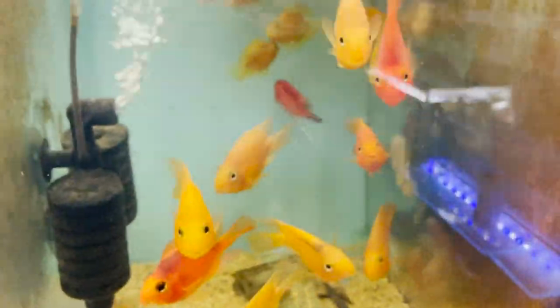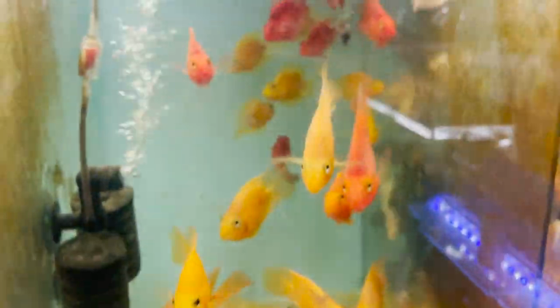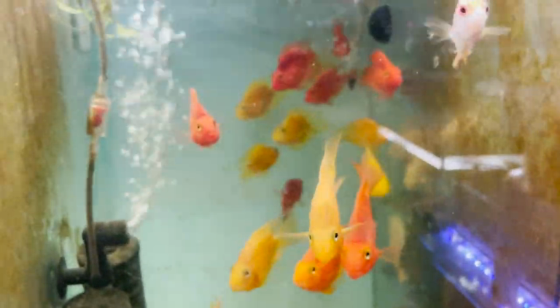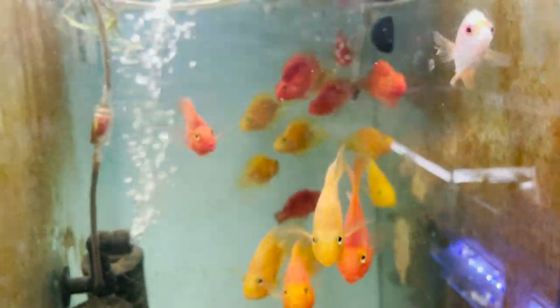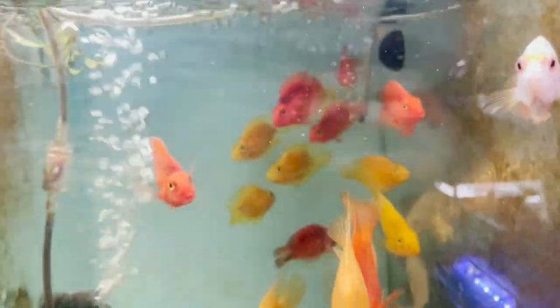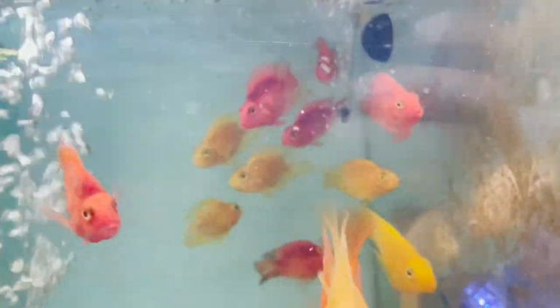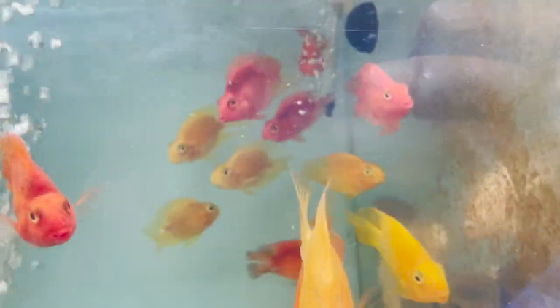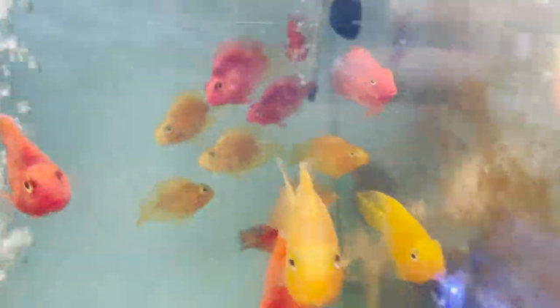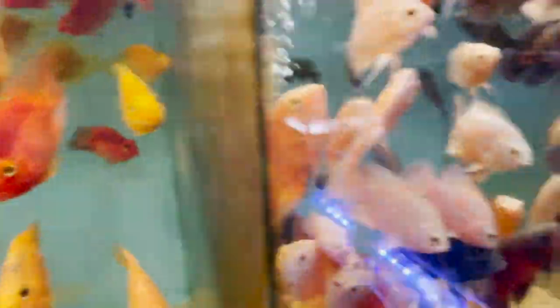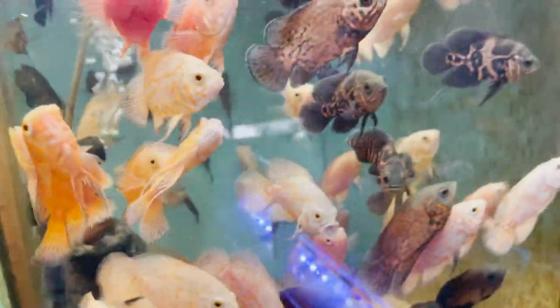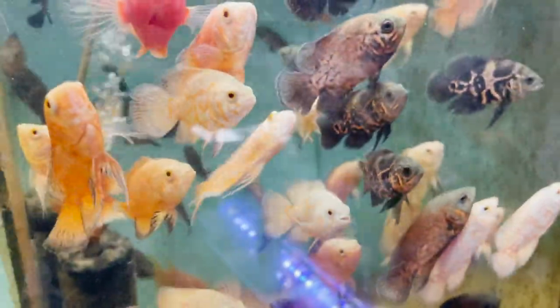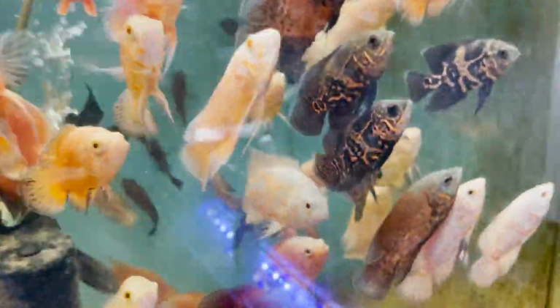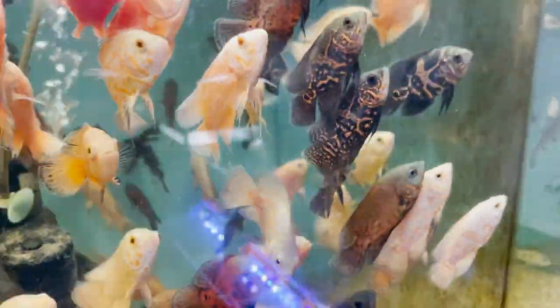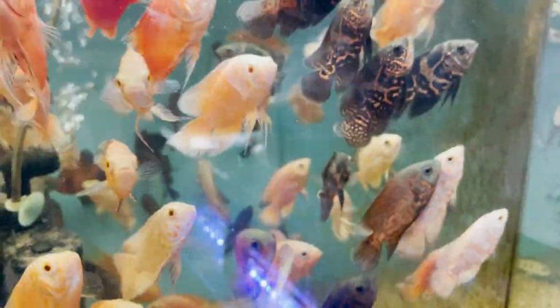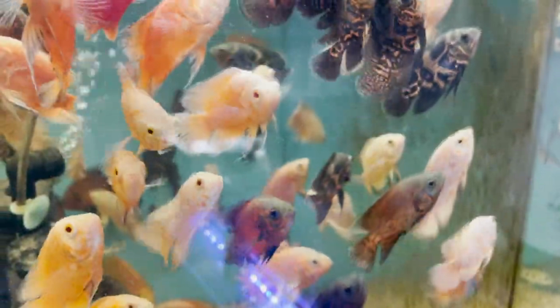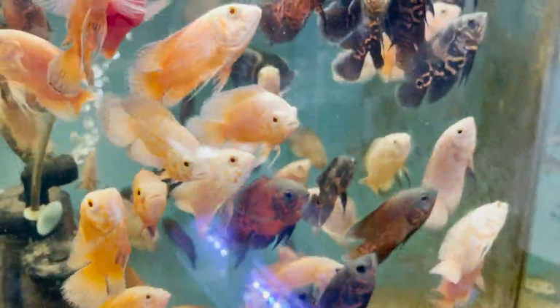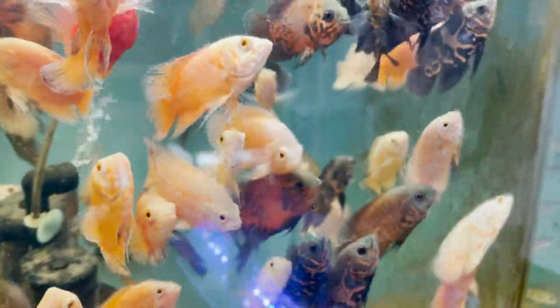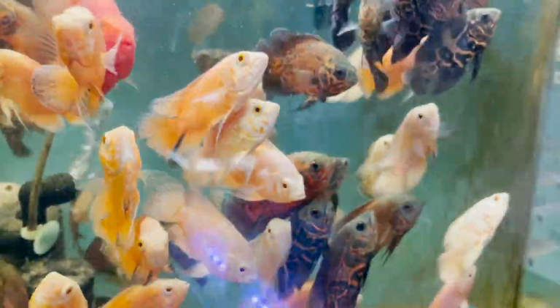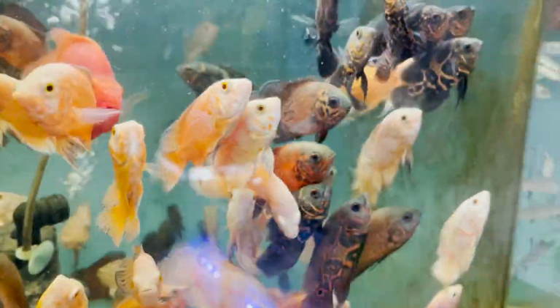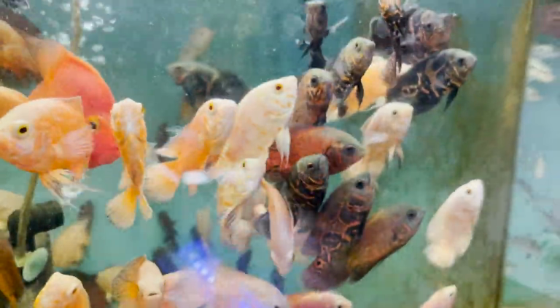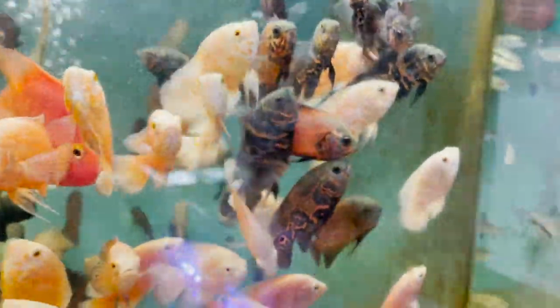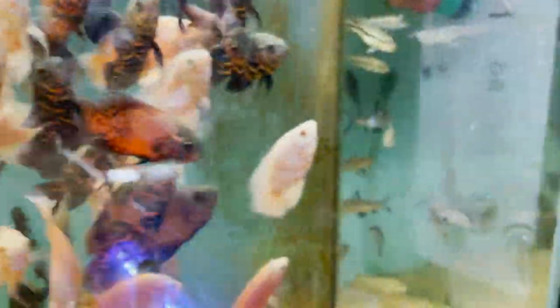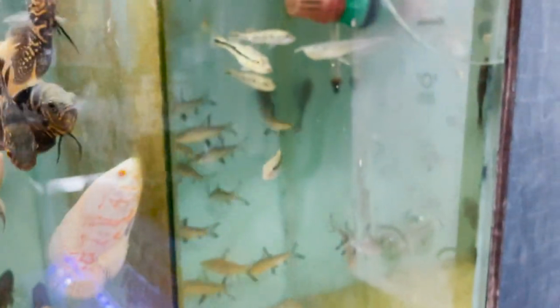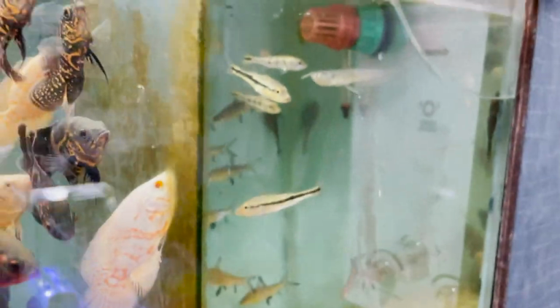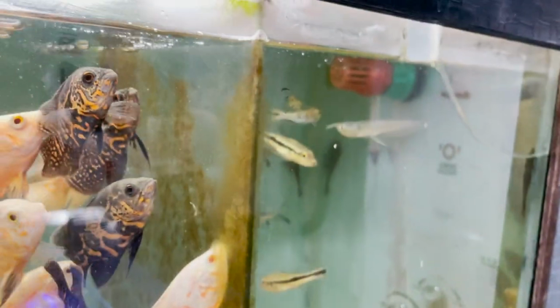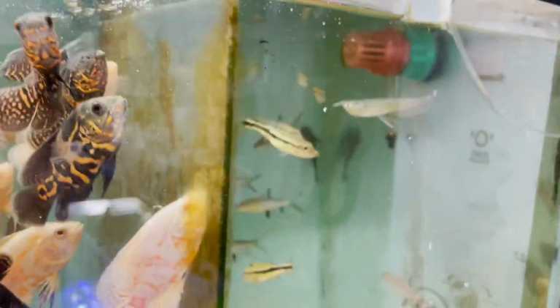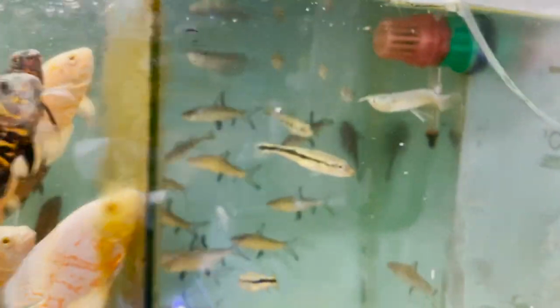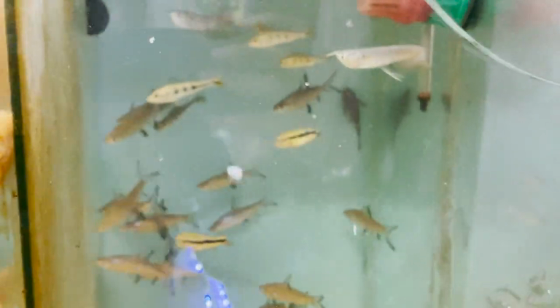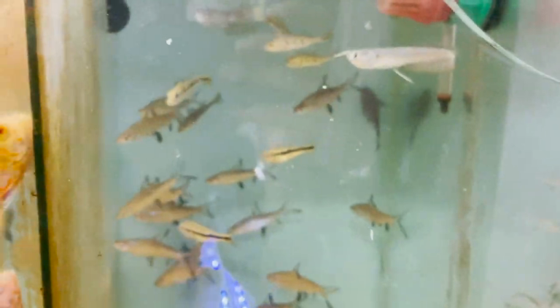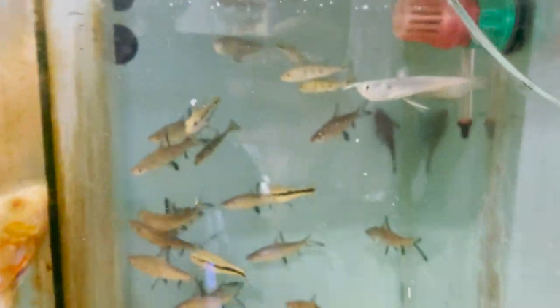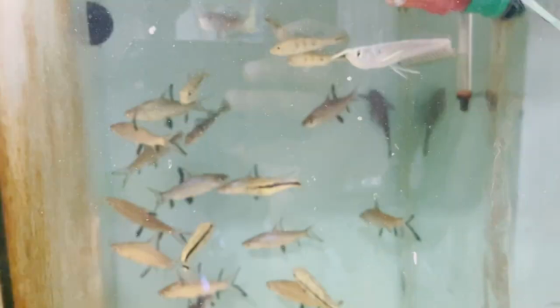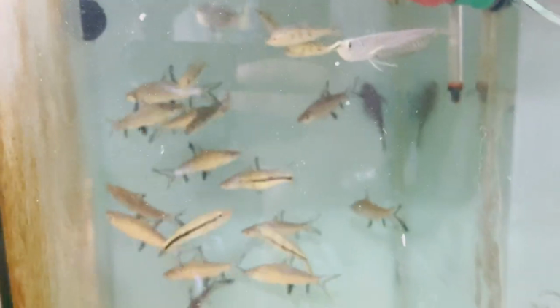Yellow parrot and red parrot, both imported. Oscar — copper oscar, fire red oscar, albino oscar, tiger oscar. Also a big silver.